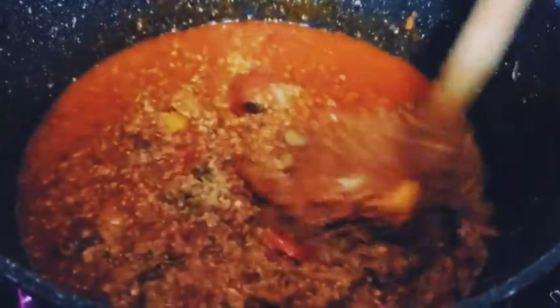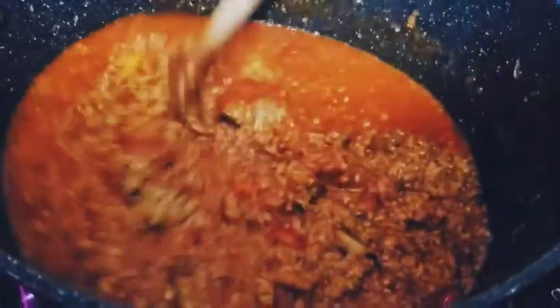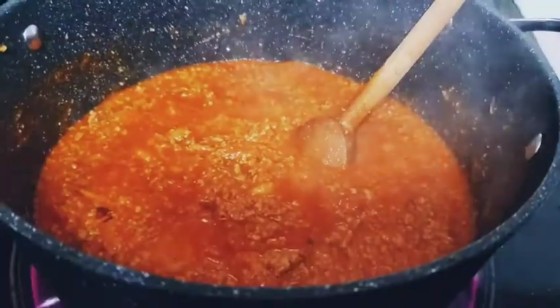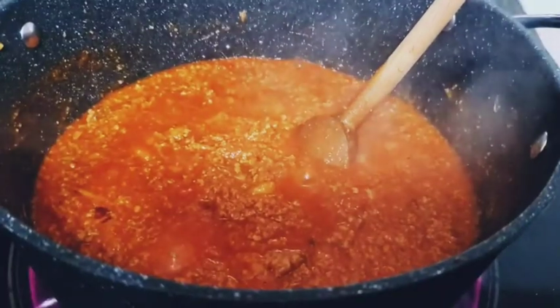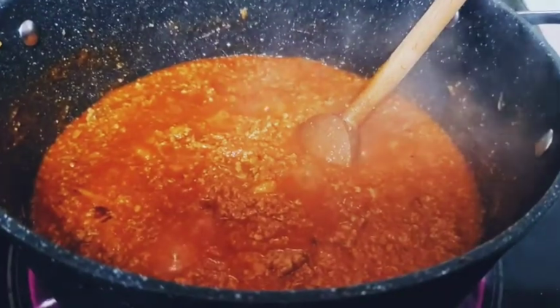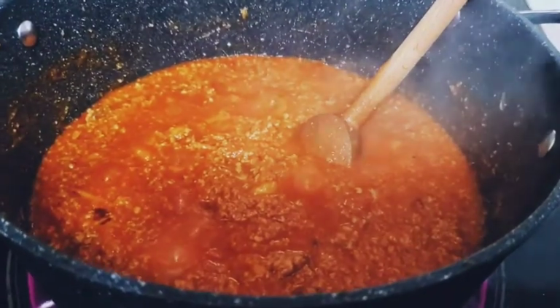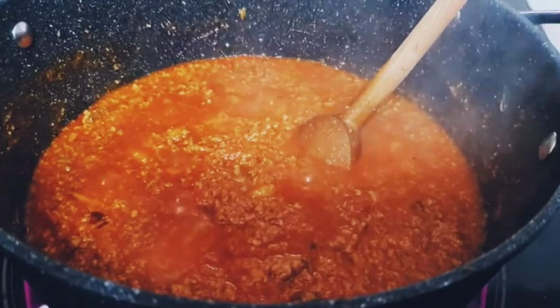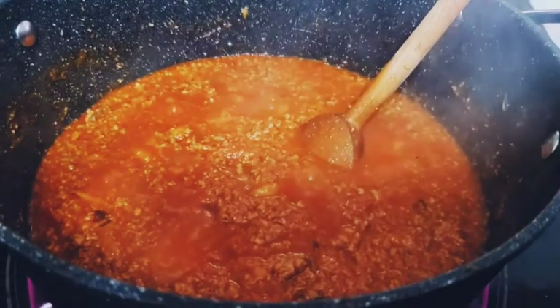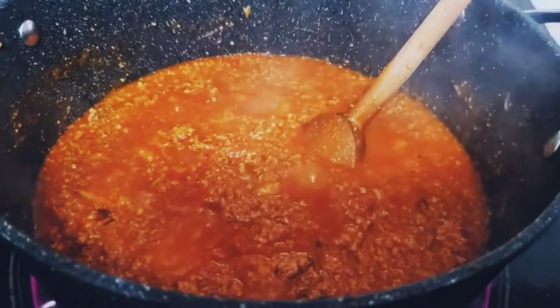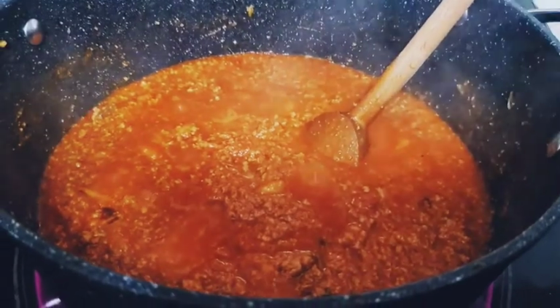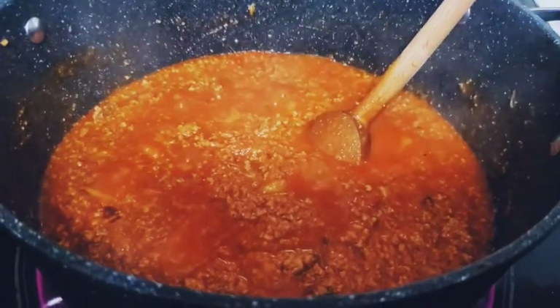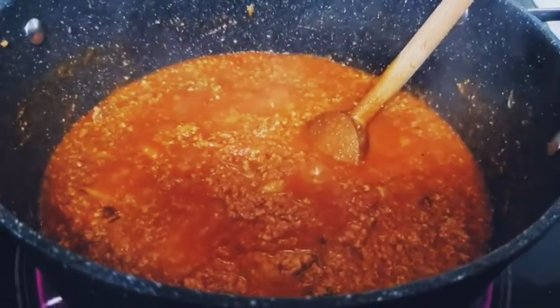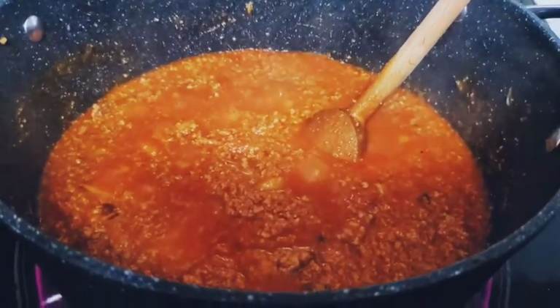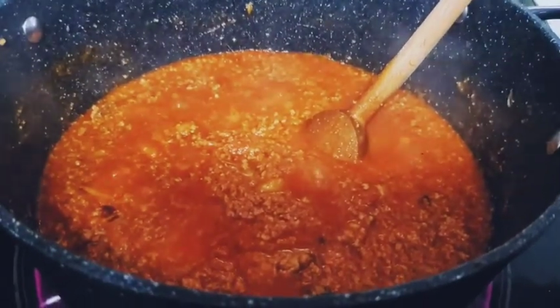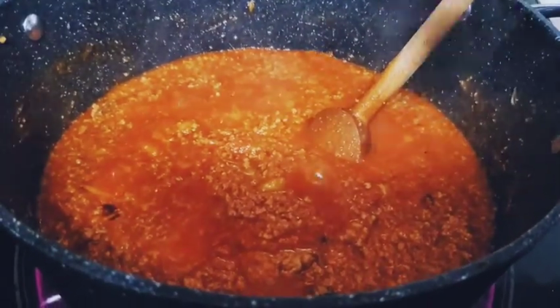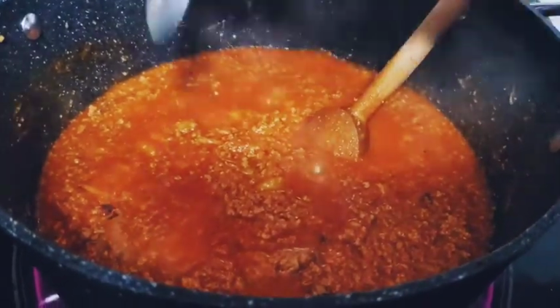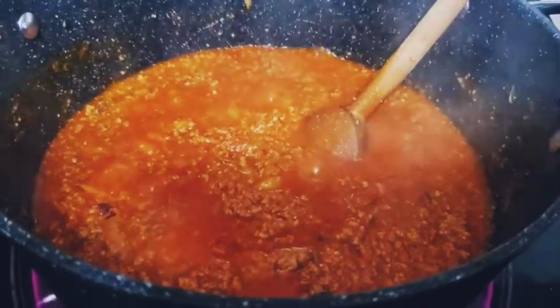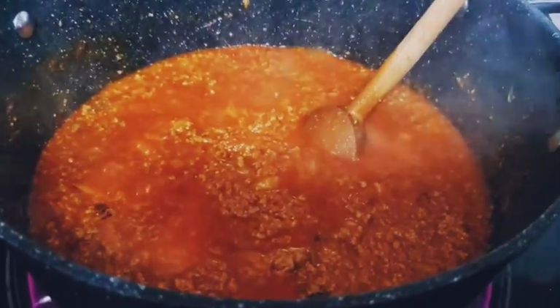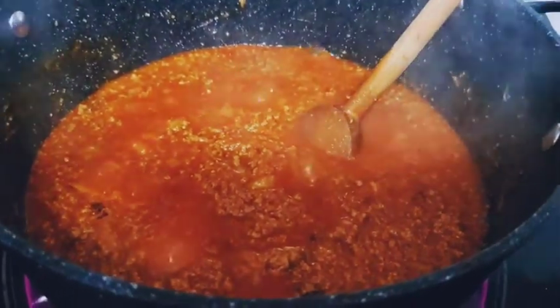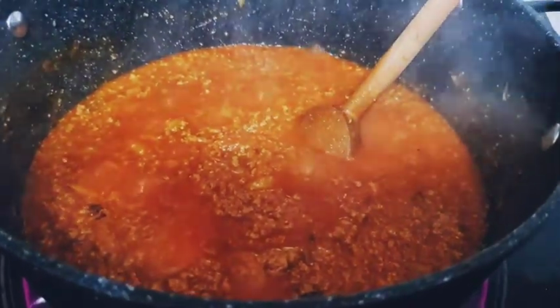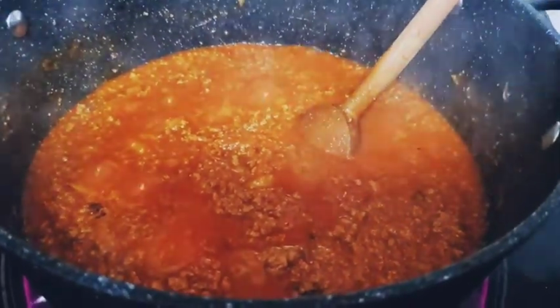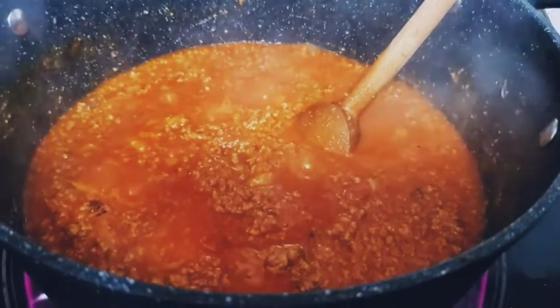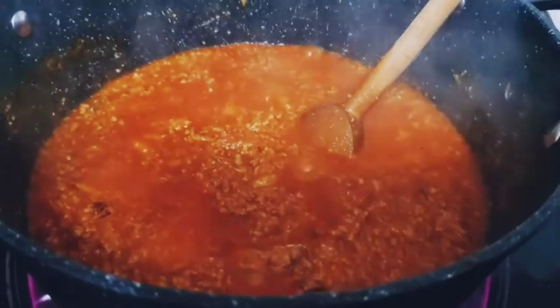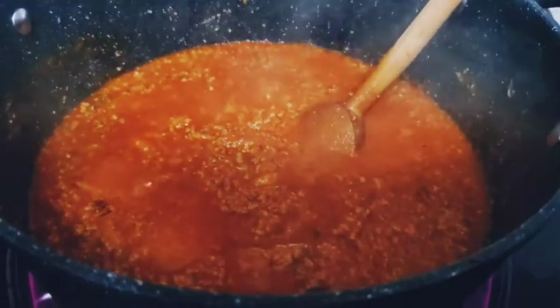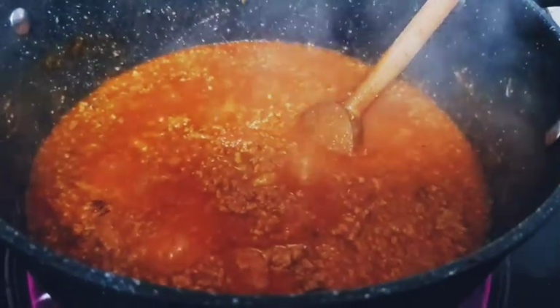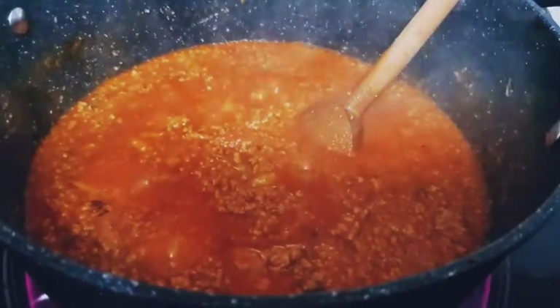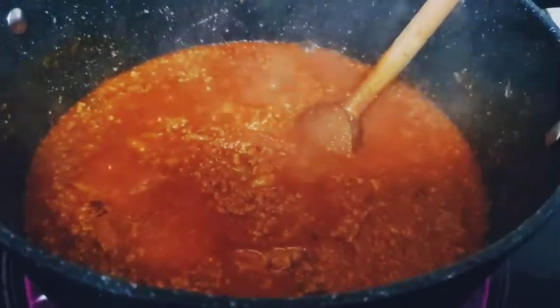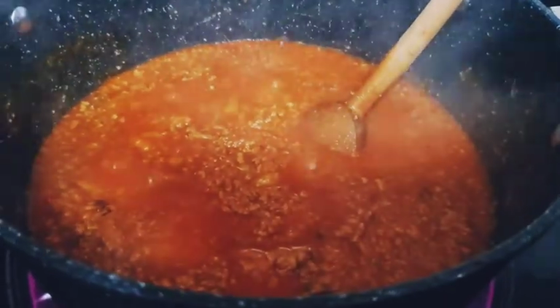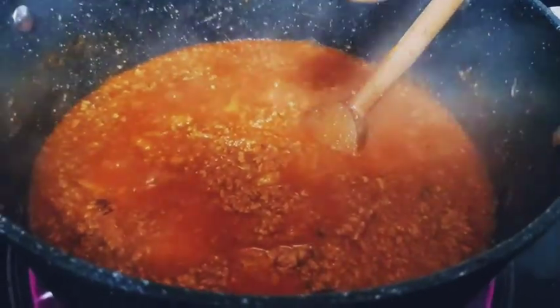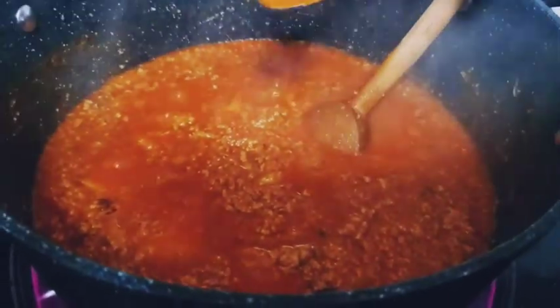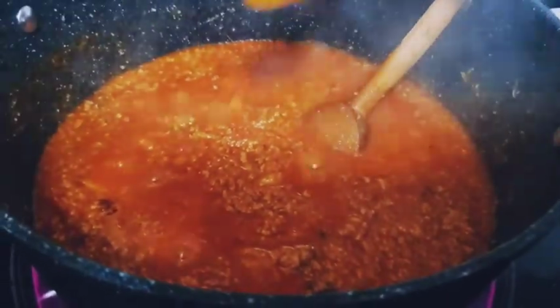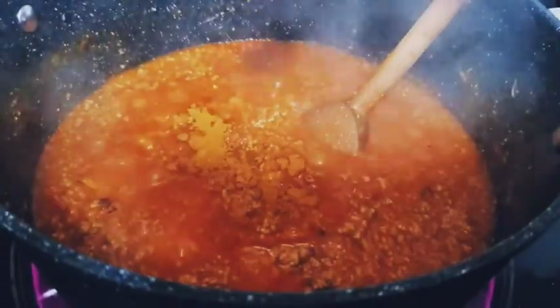When I put it in, I can see it's not enough, then I'll show it. Now I'm going to put in a chili. That will depend on you.